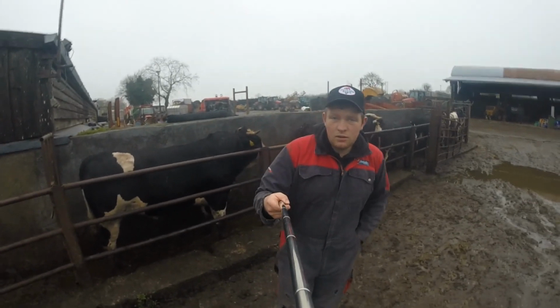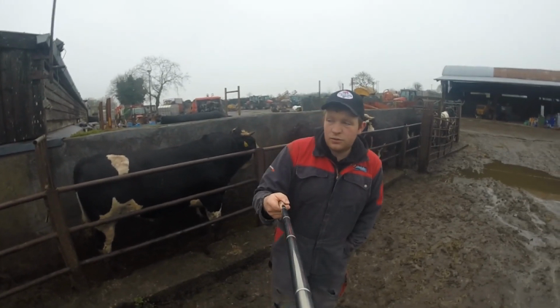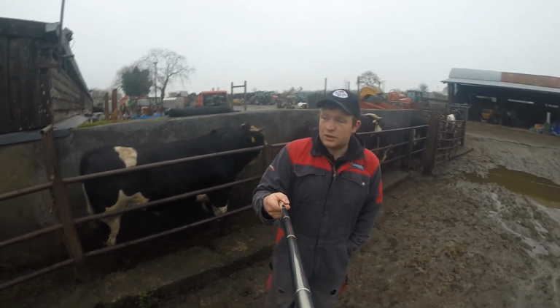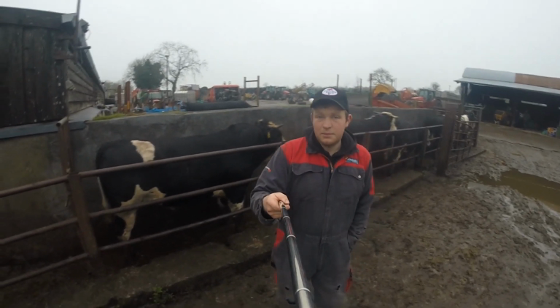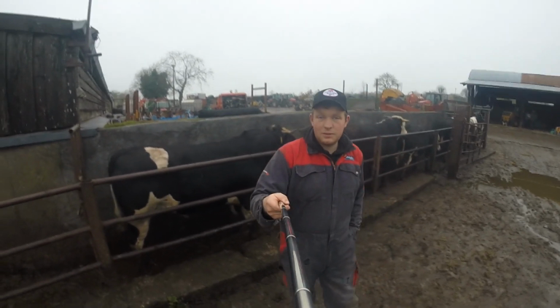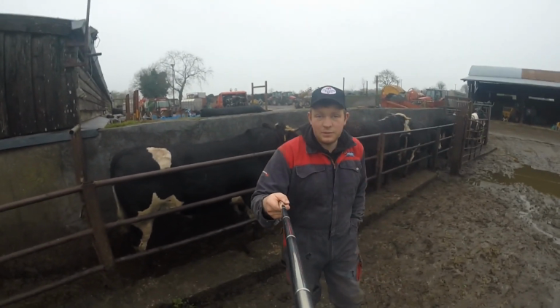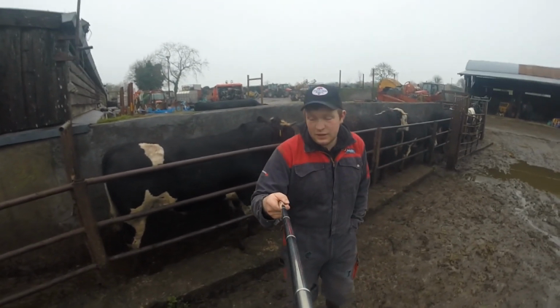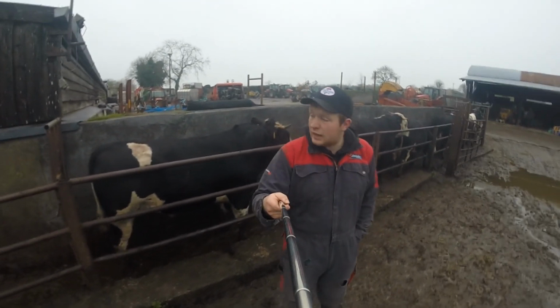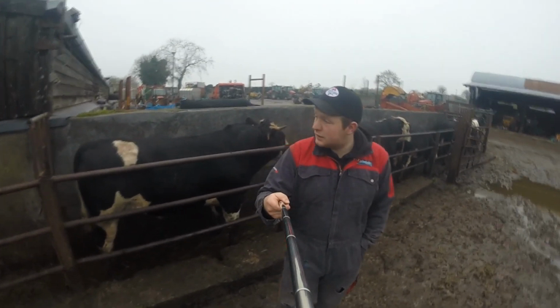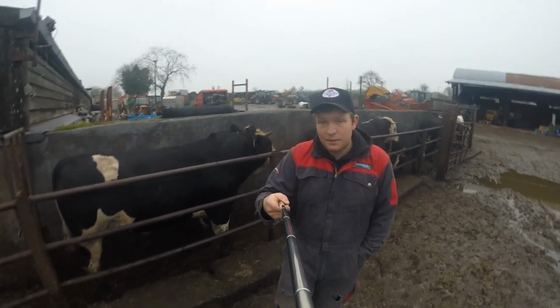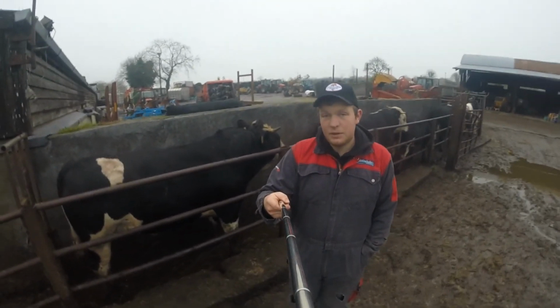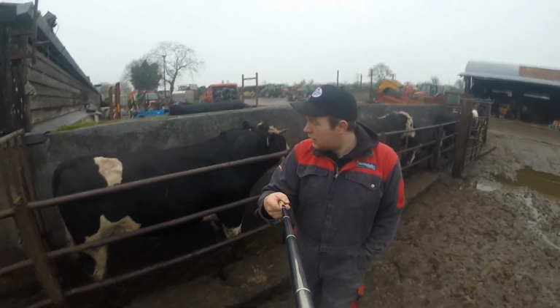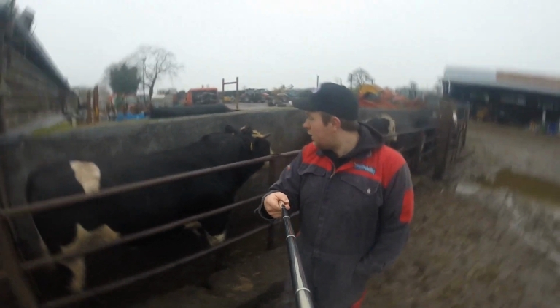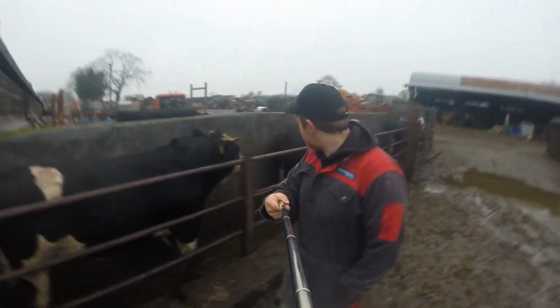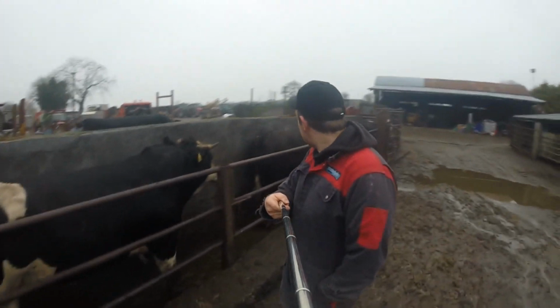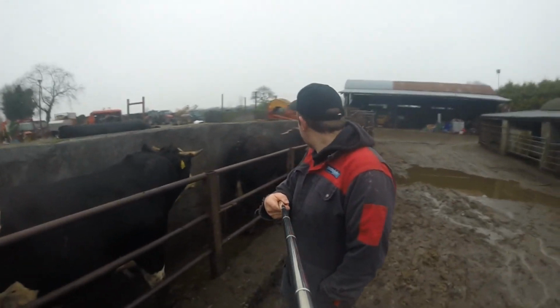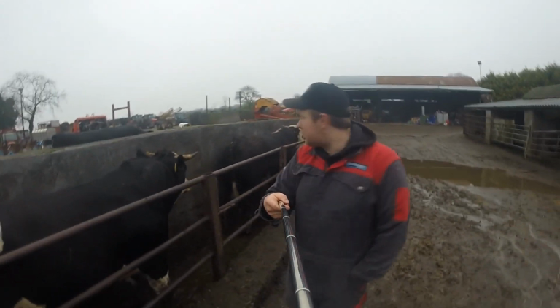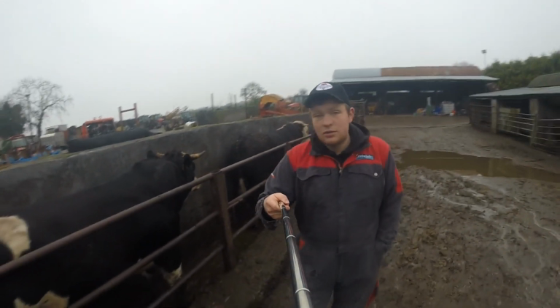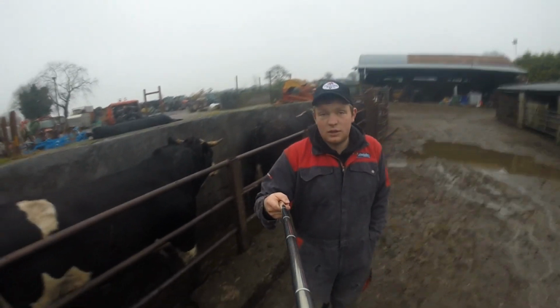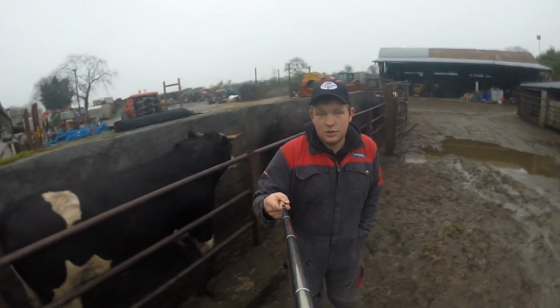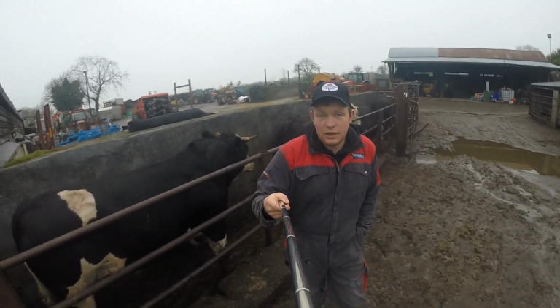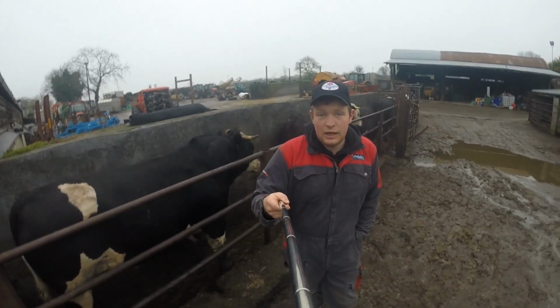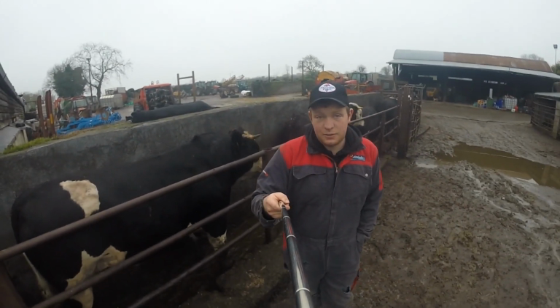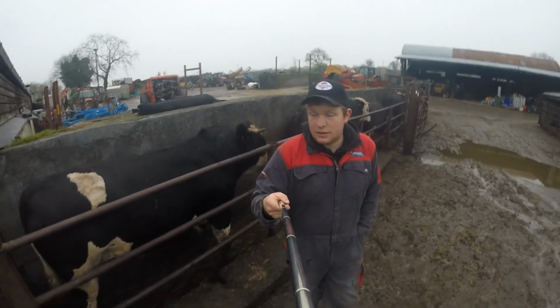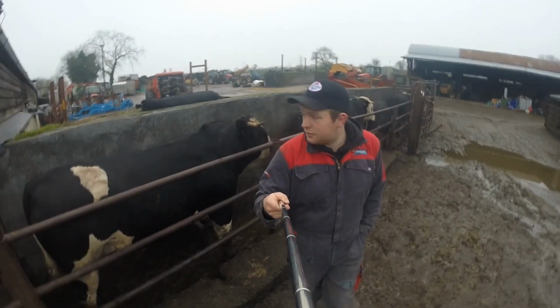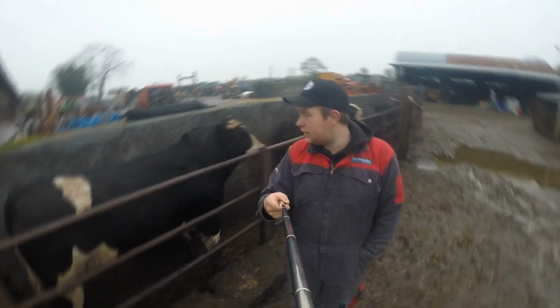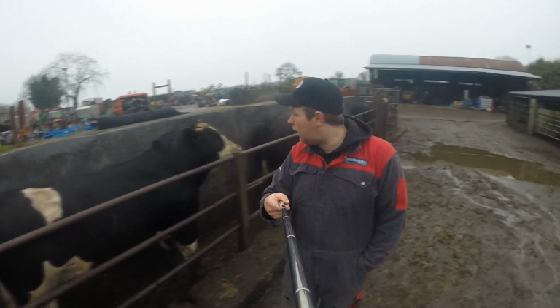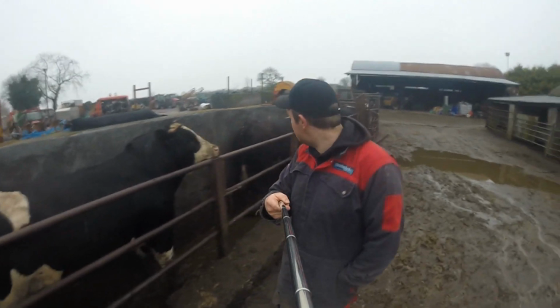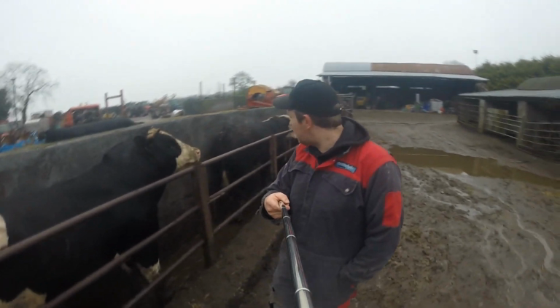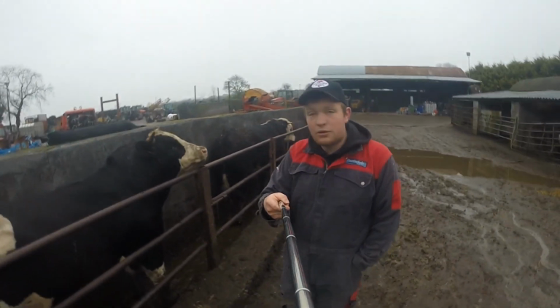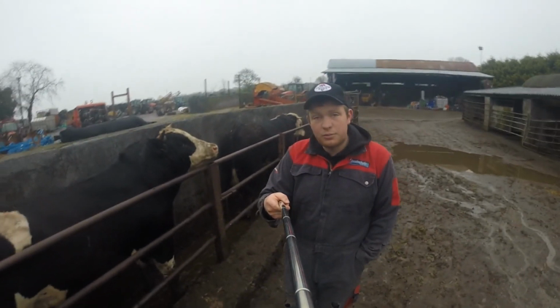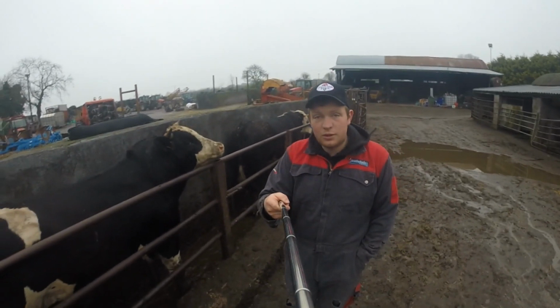Hello everybody, my name is Farmer Phil, and today as you can see behind me we've got some bulls loading in the shoot there, and as requested I'm going to do a video — a close-up look at the bulls.